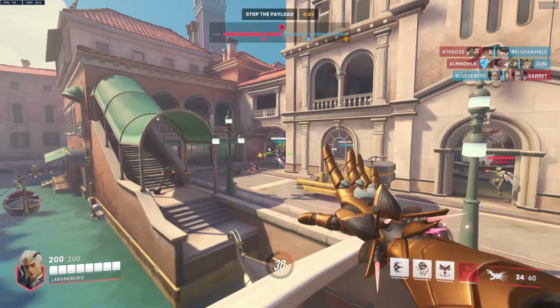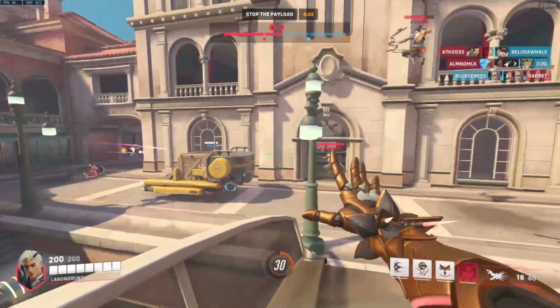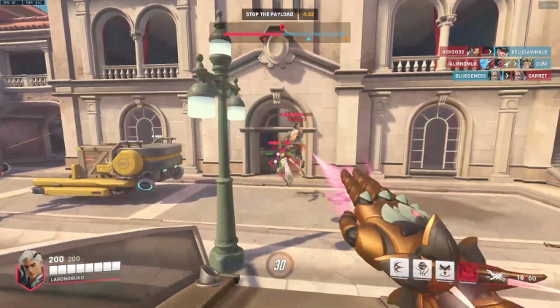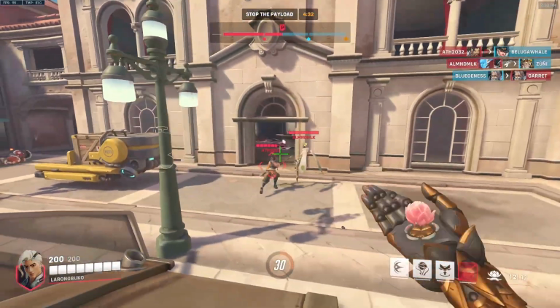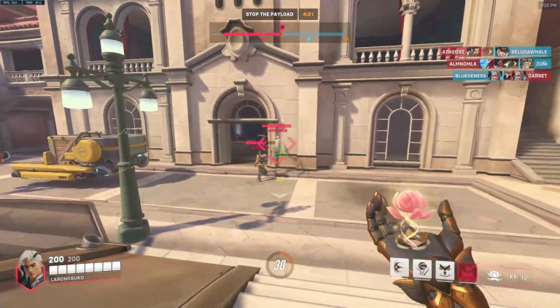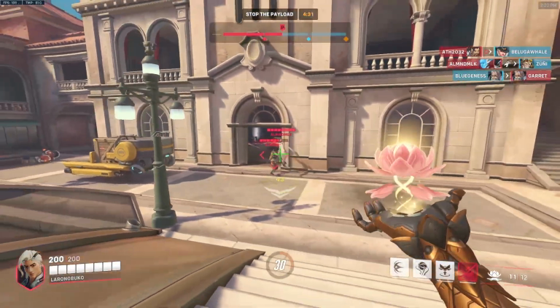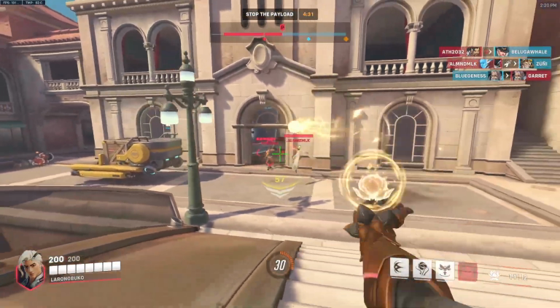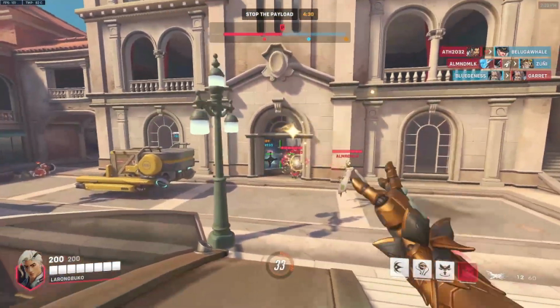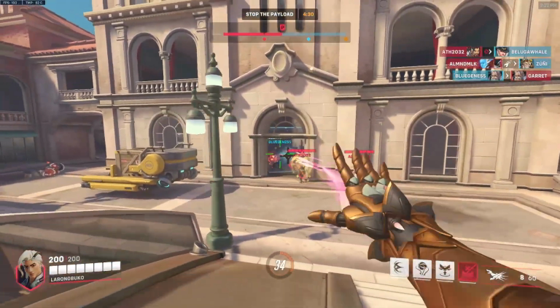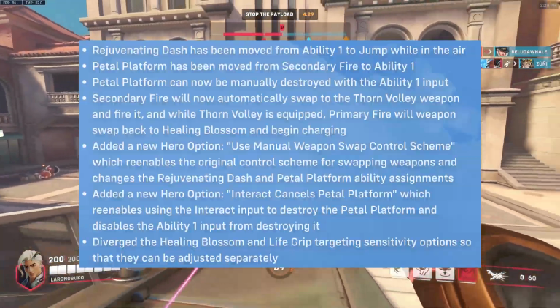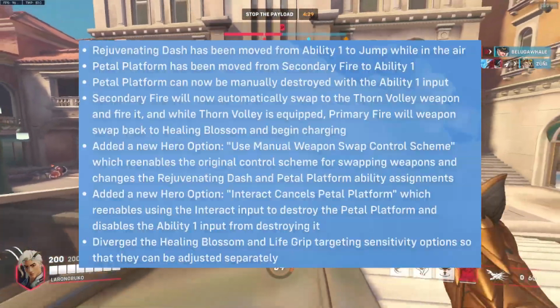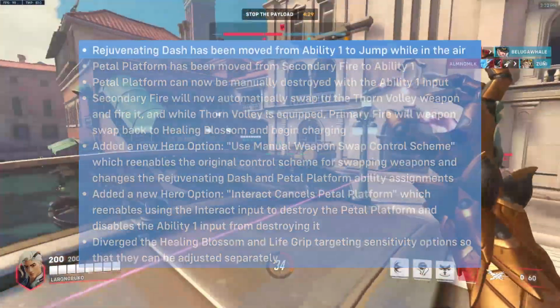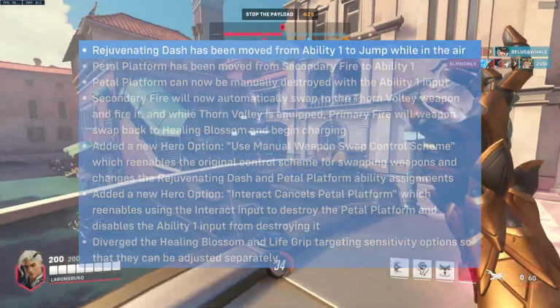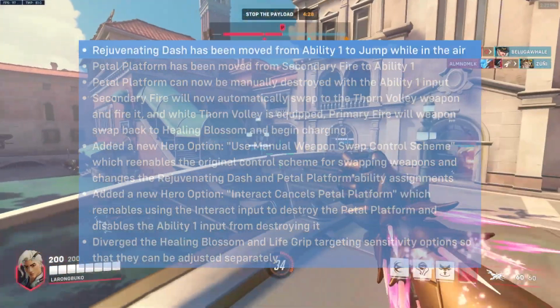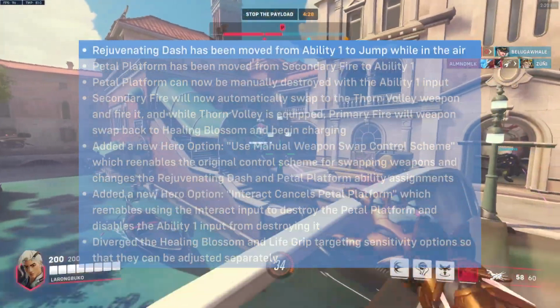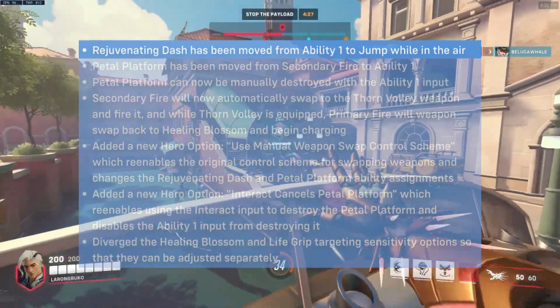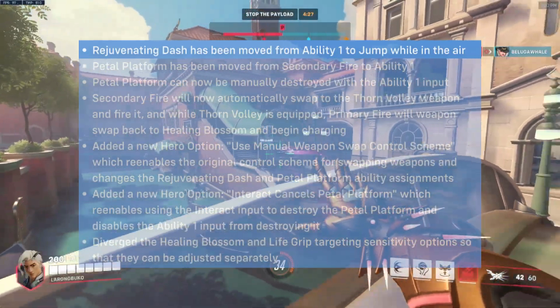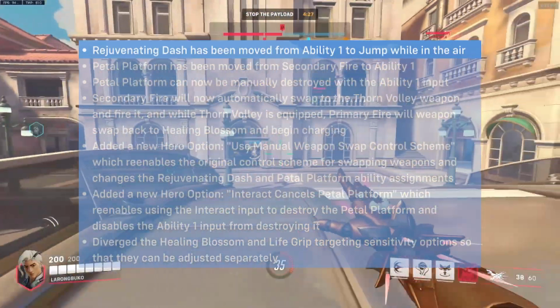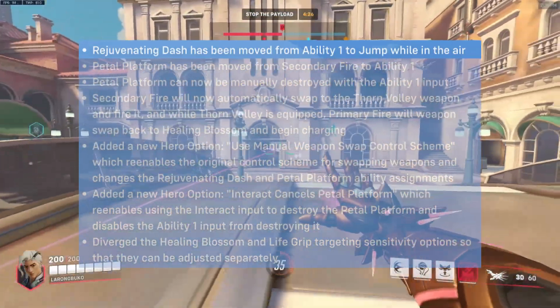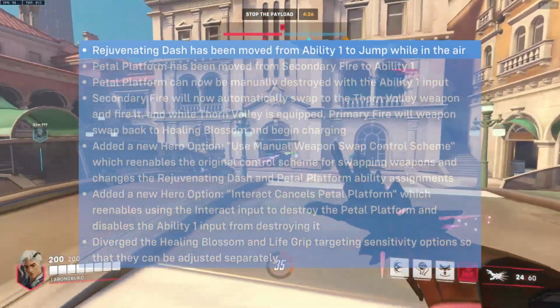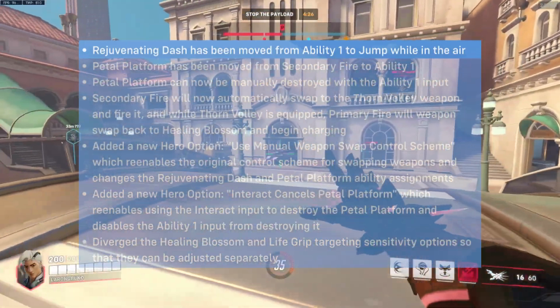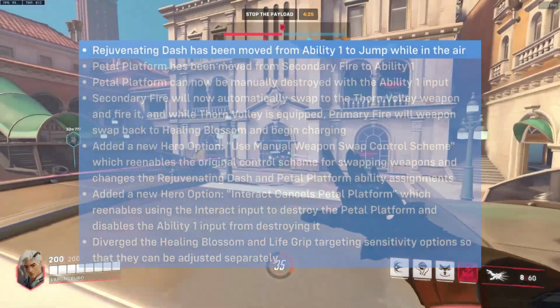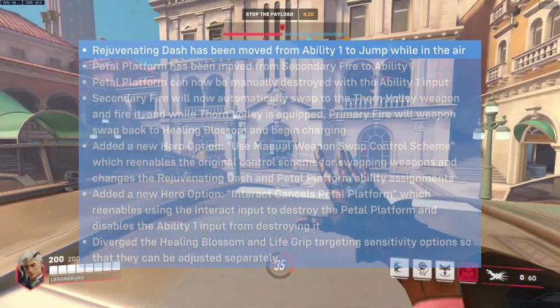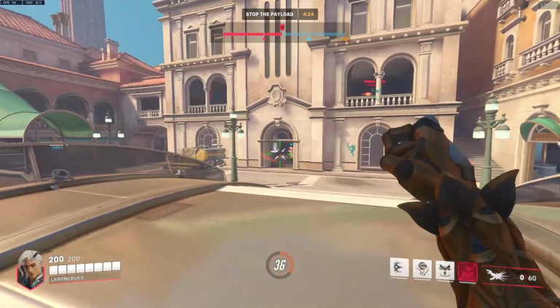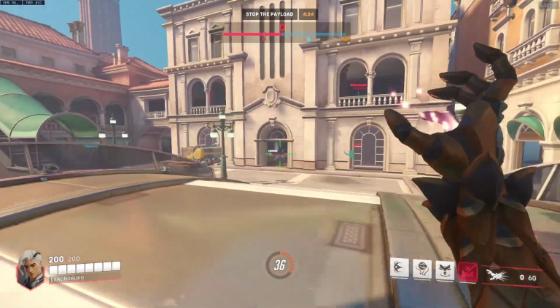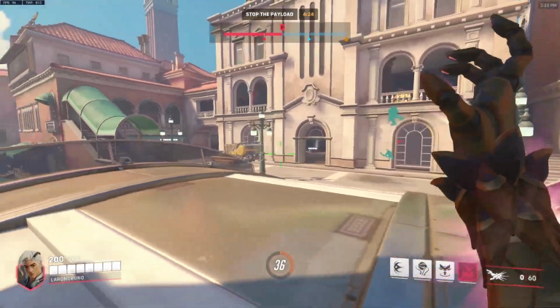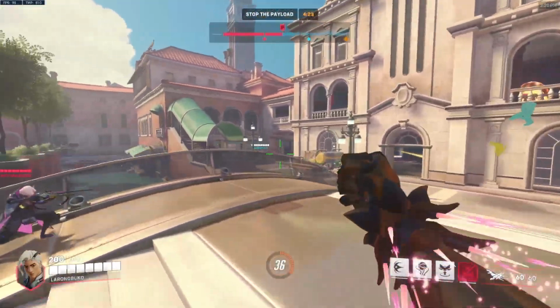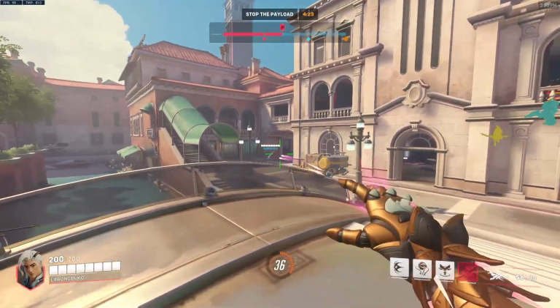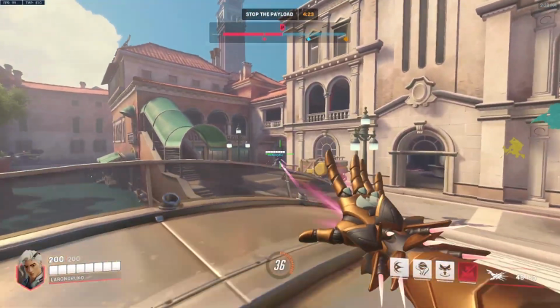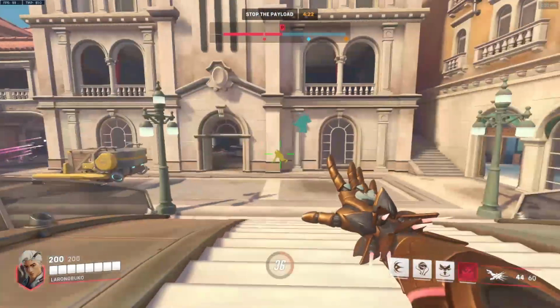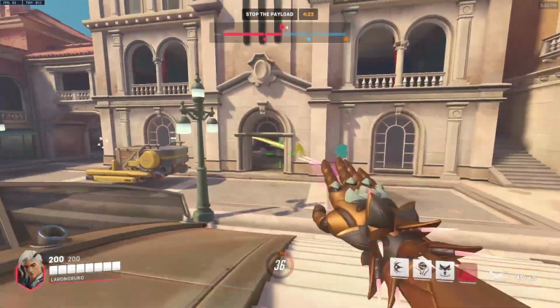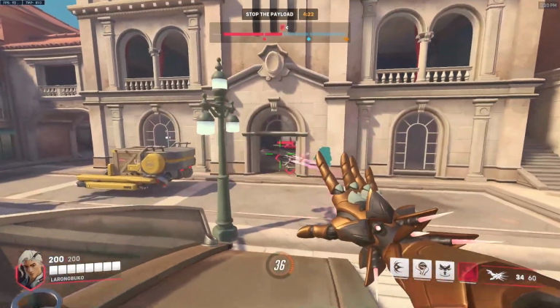They reworked a lot of his abilities and made changes that actually make sense. The first change is with his dash ability — it's going to work a lot similar to Hanzo's Lunge. You don't have to physically hit an ability button anymore; you can just jump twice and get the same effect.